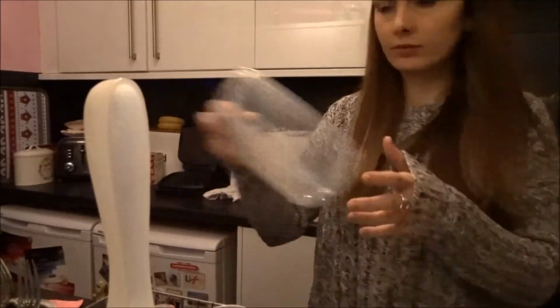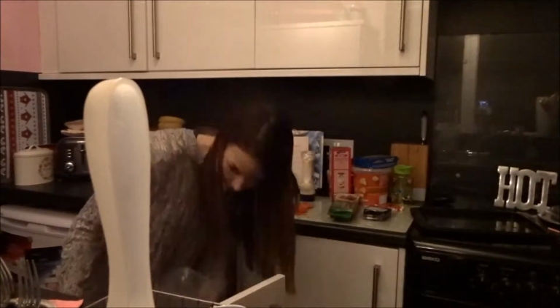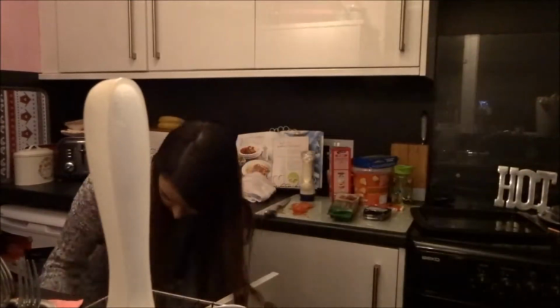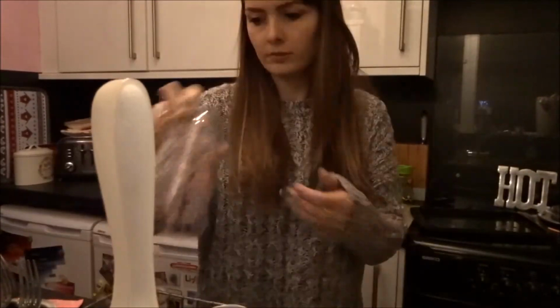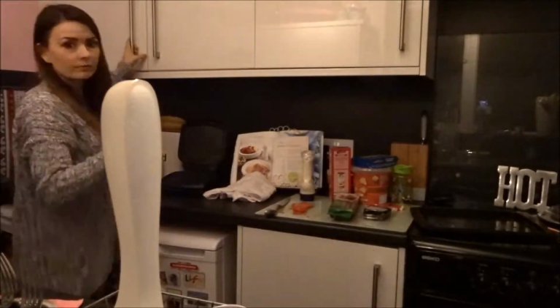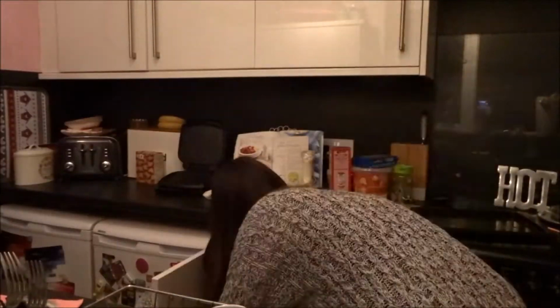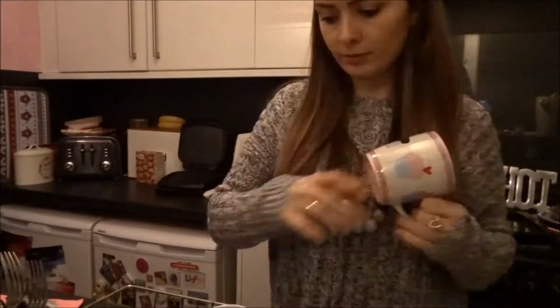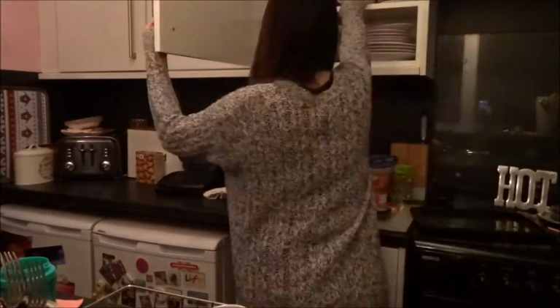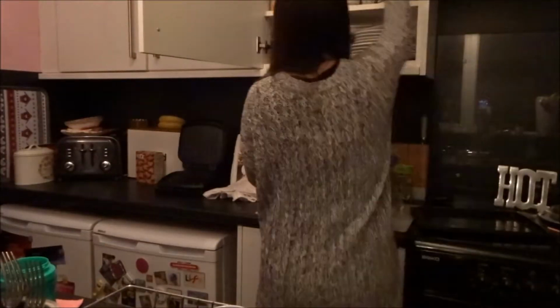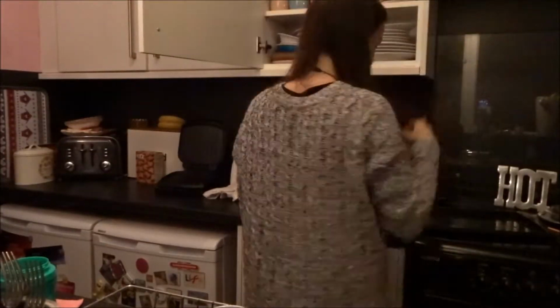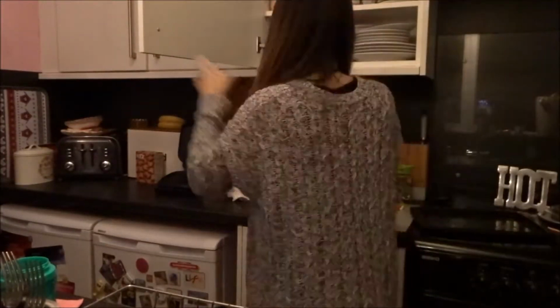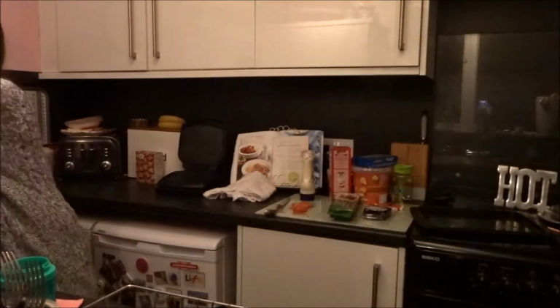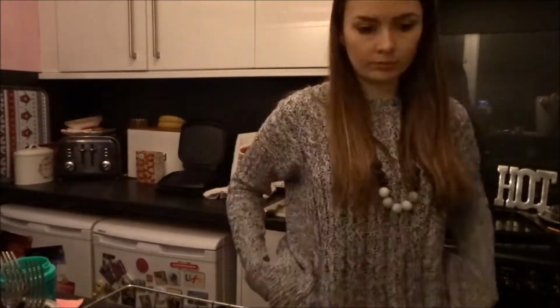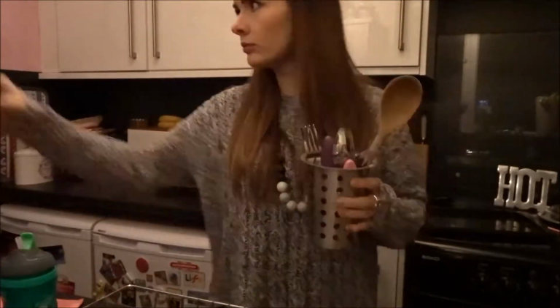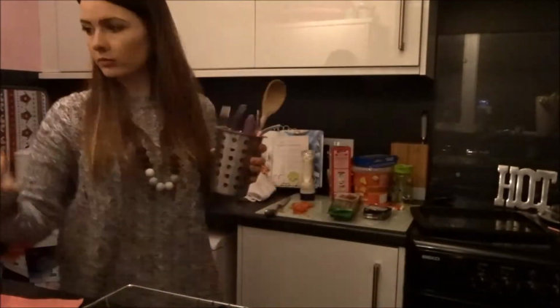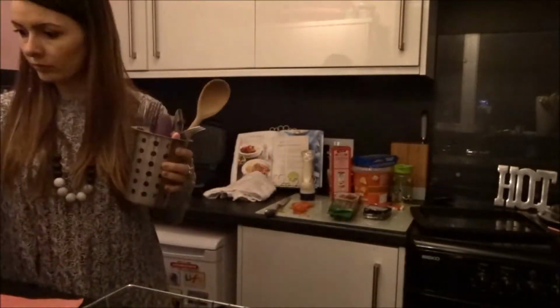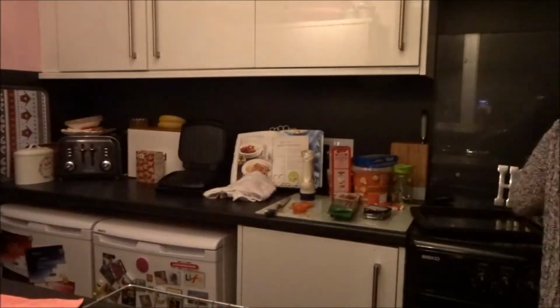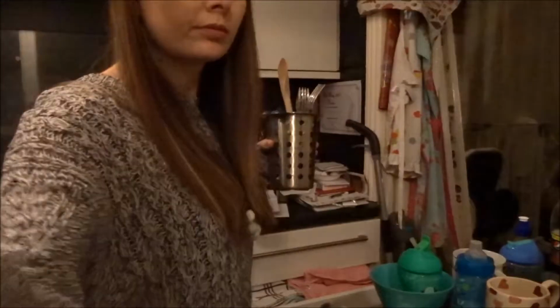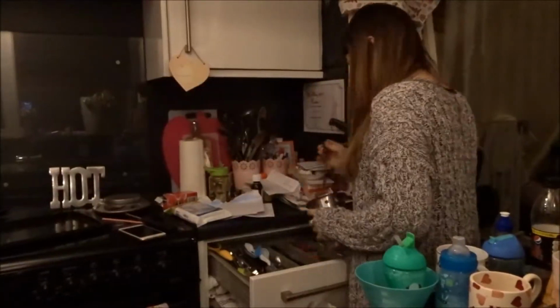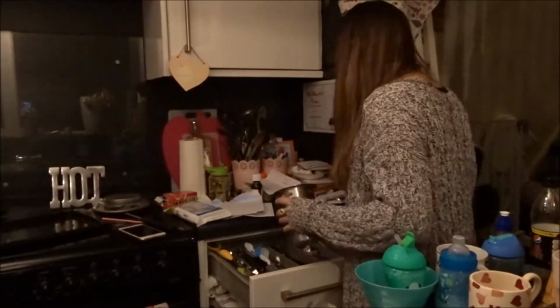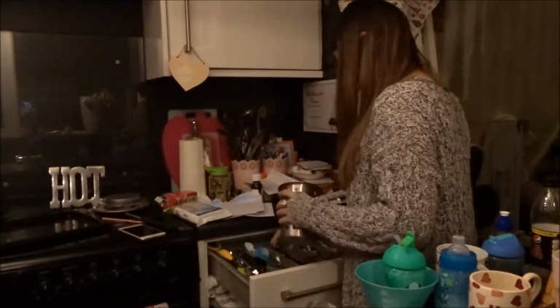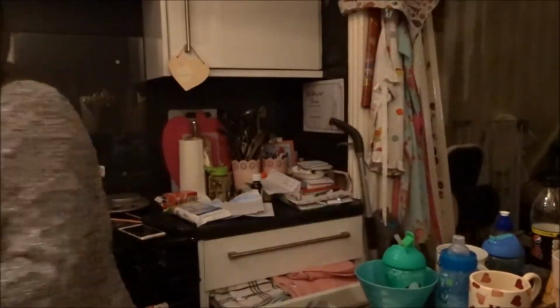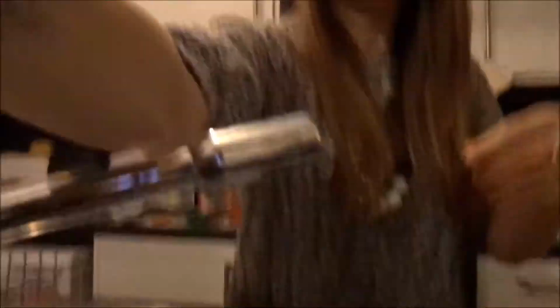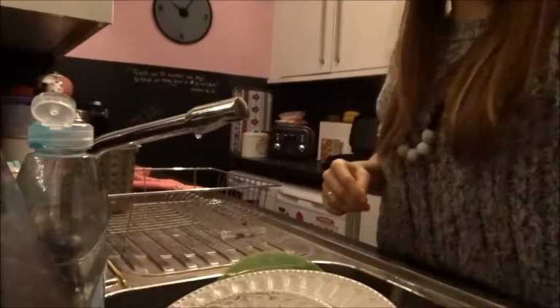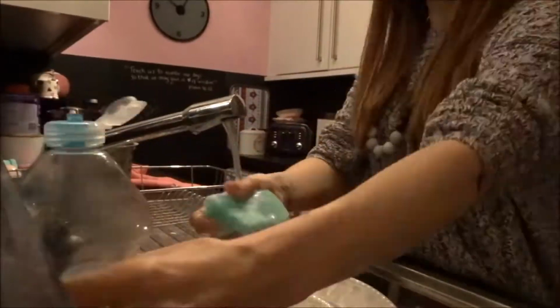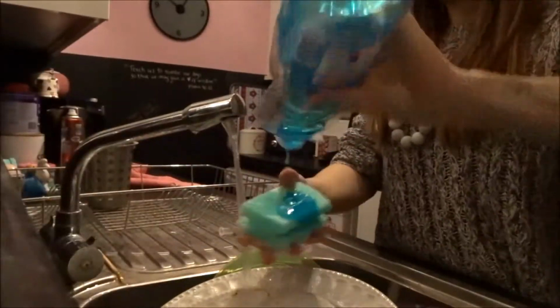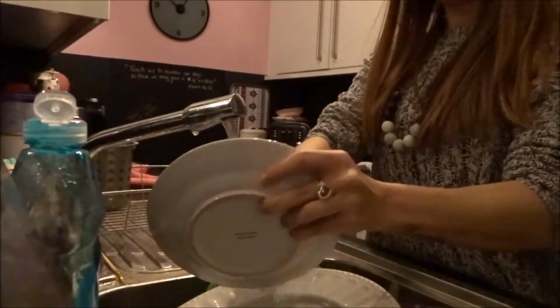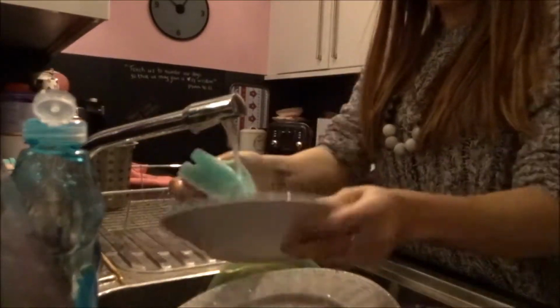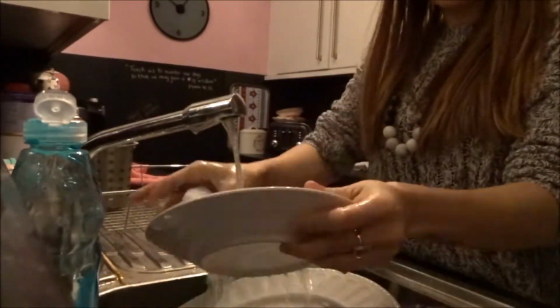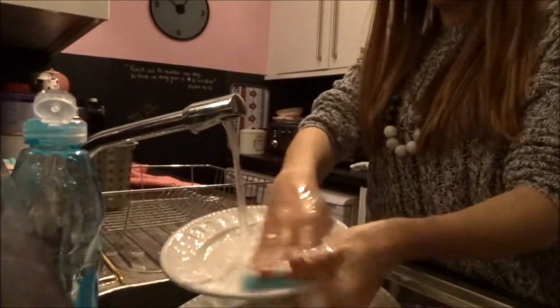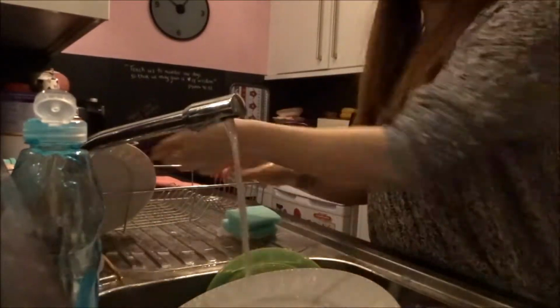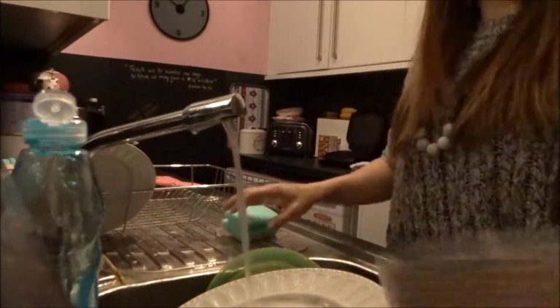On to the kitchen now. I'm just going to pop away all the washing up that was already out and then crack on and do the washing up that needs doing now. This bit always takes the longest out of all the cleaning in the kitchen.